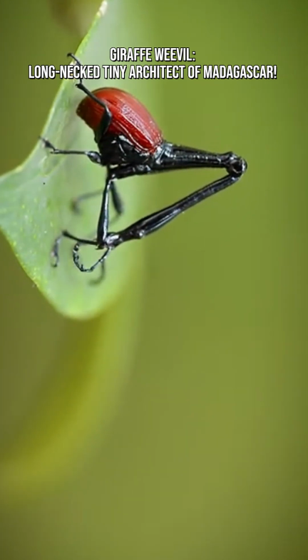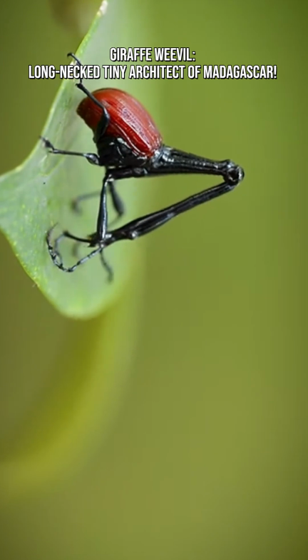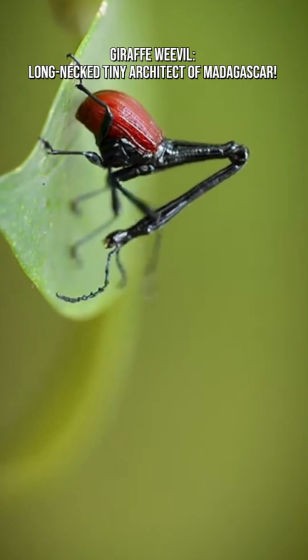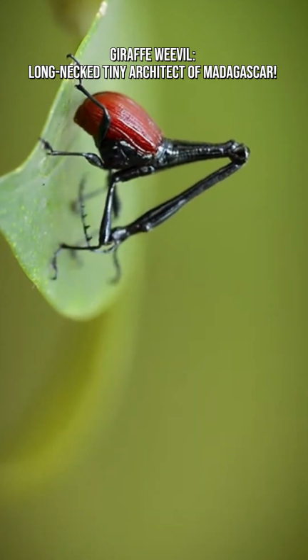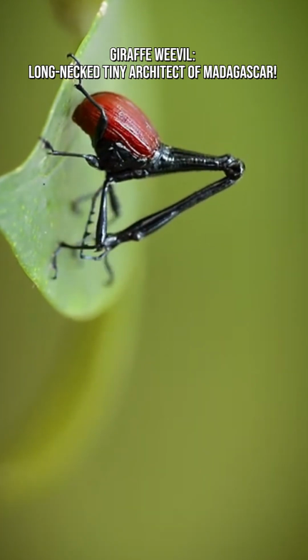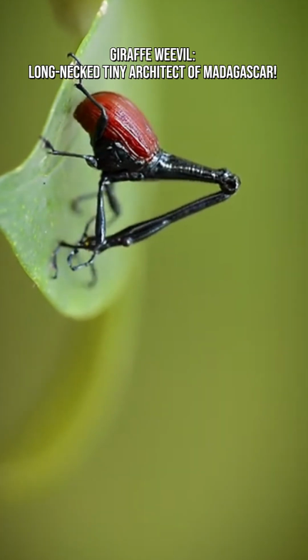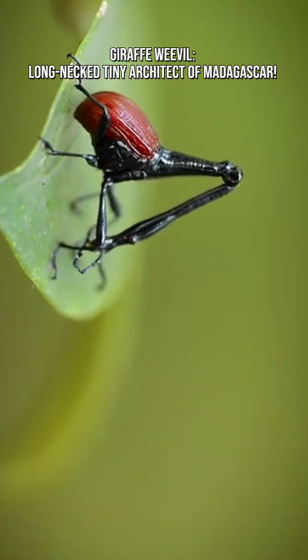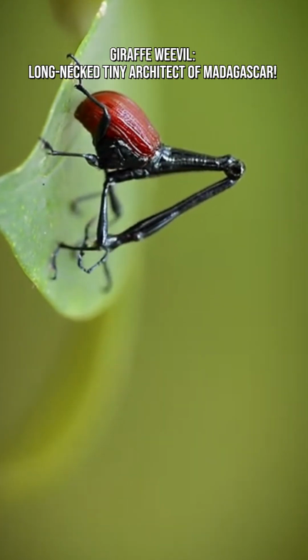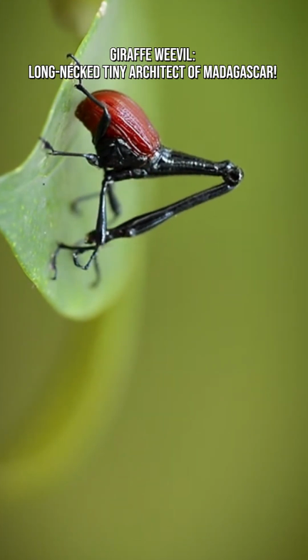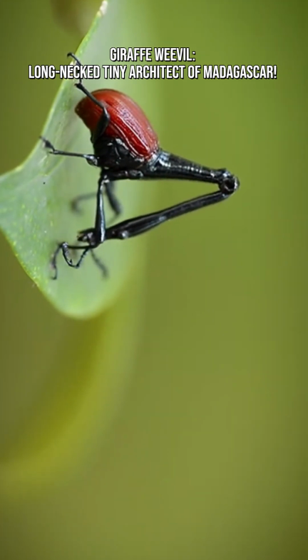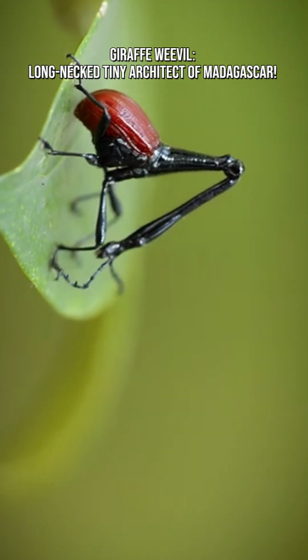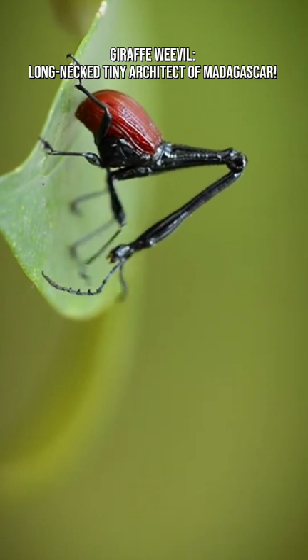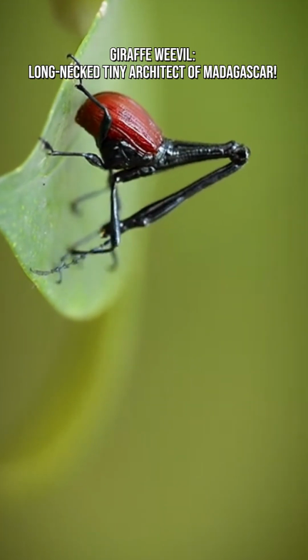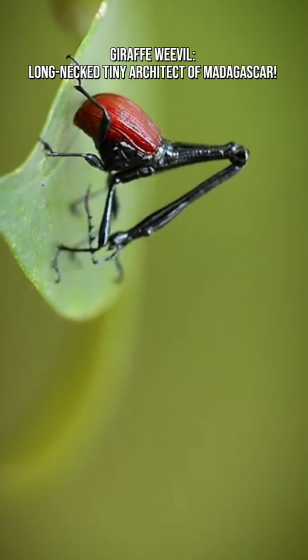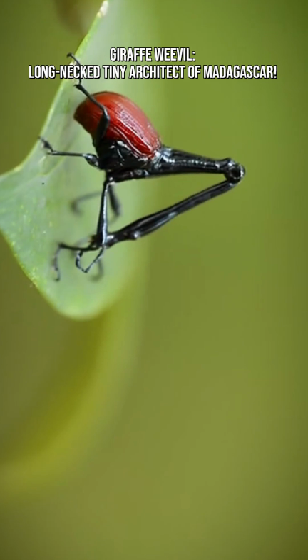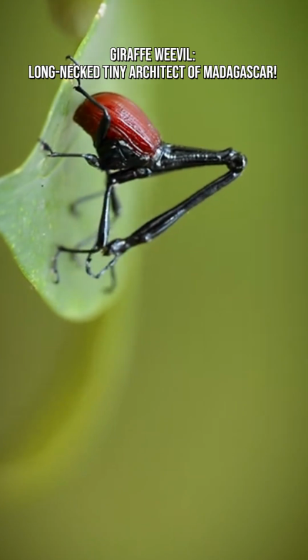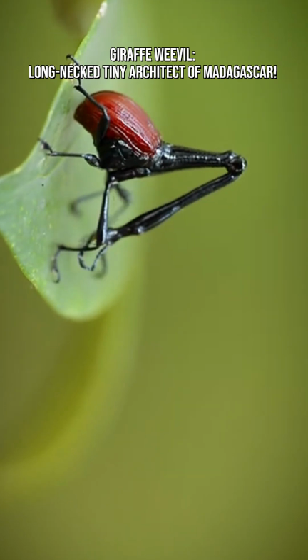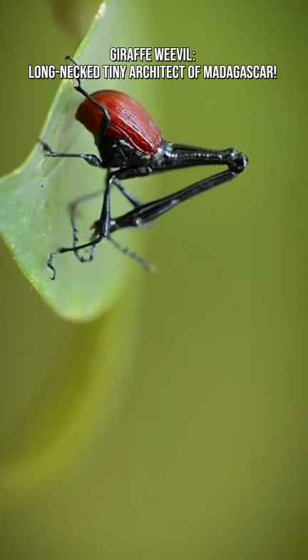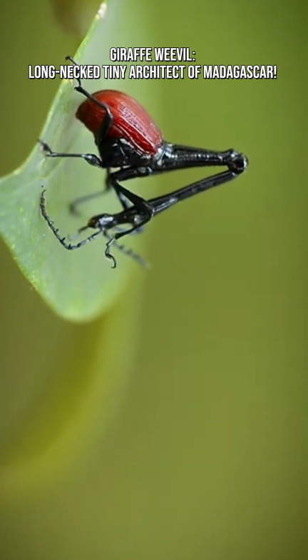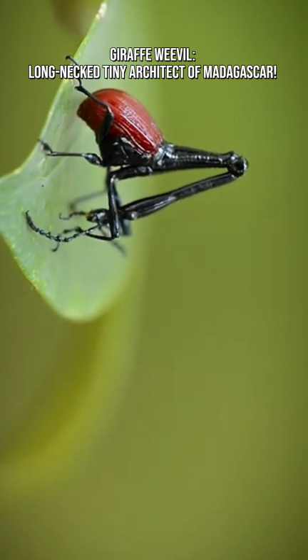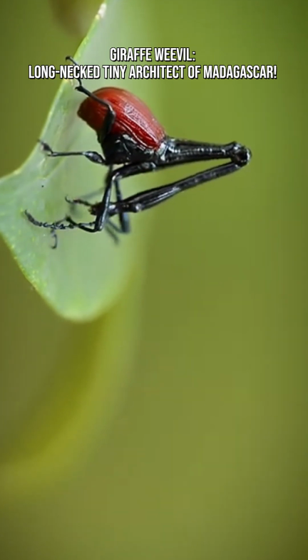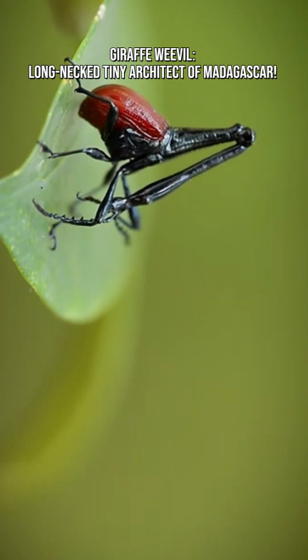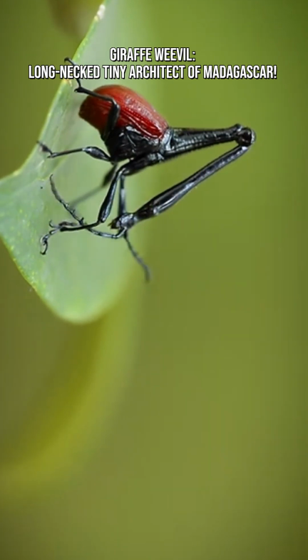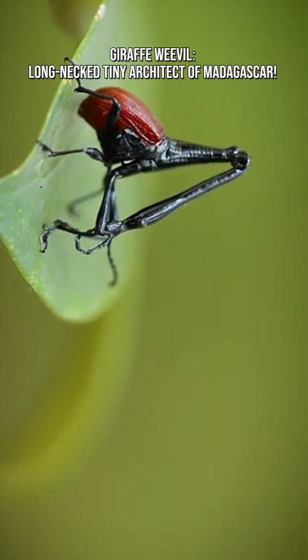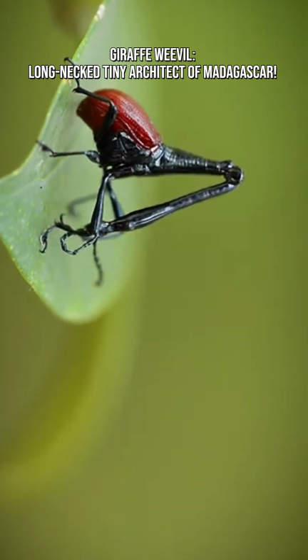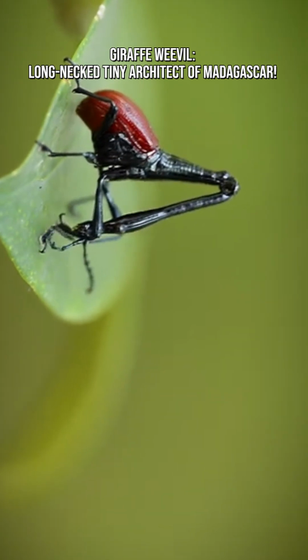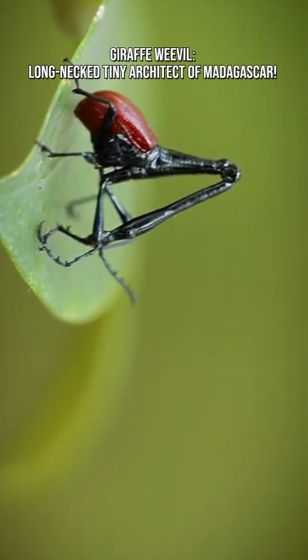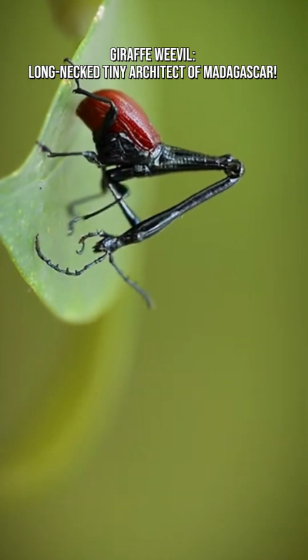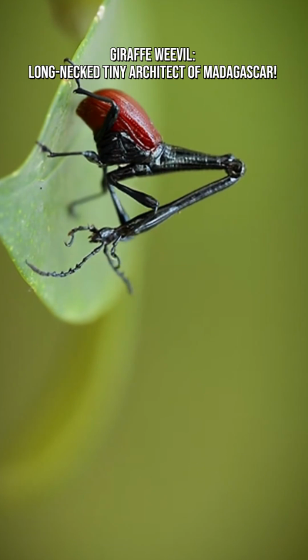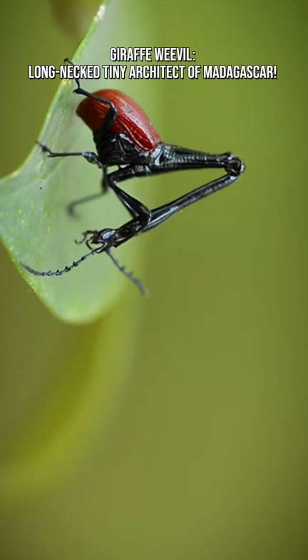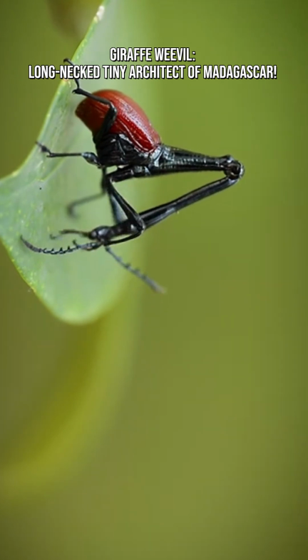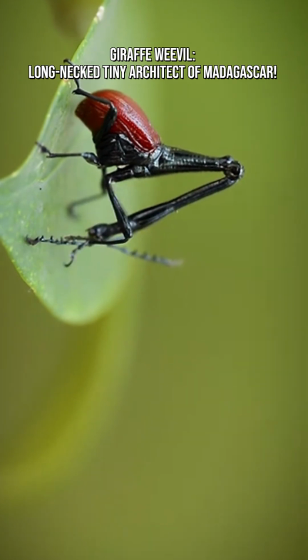Despite the long-necked appearance, giraffe weevils are quite small. Females are about one inch, or 2.5 centimeters, and males are slightly larger. Their neck looks dramatic, but the insect weighs barely anything.